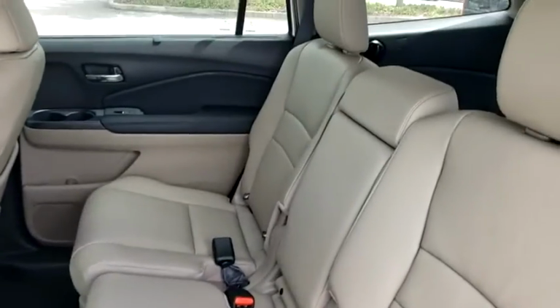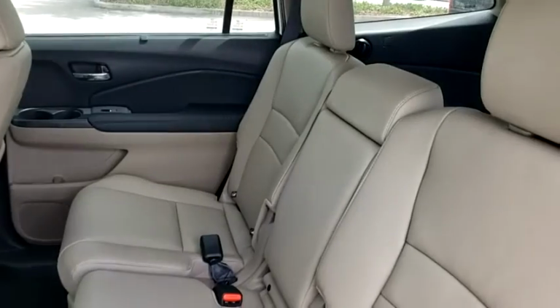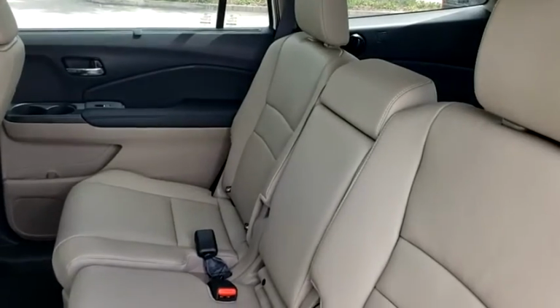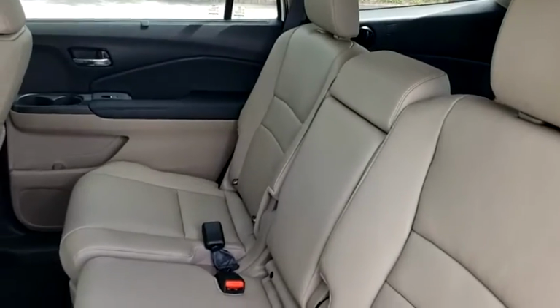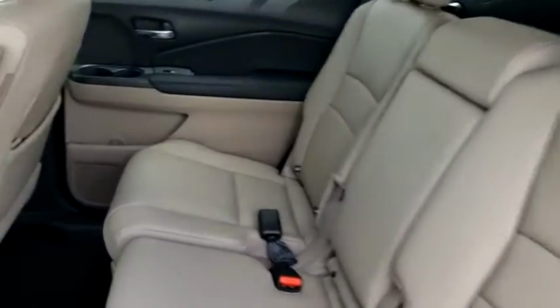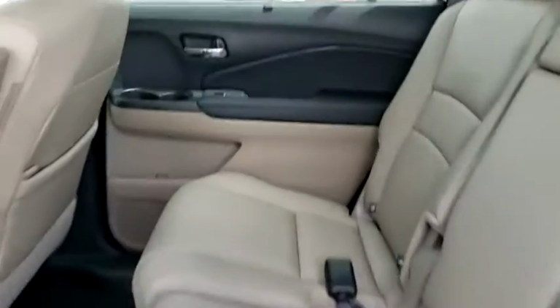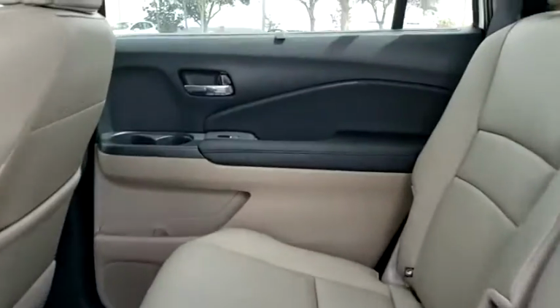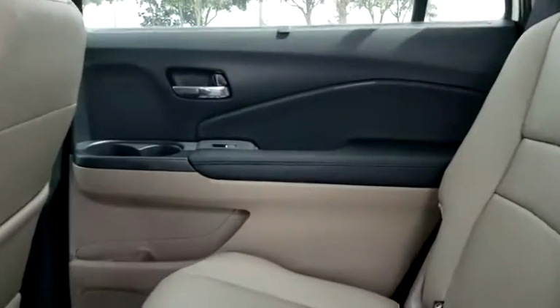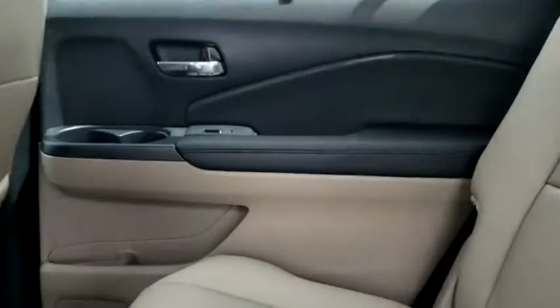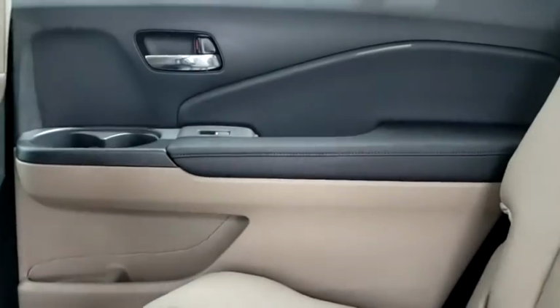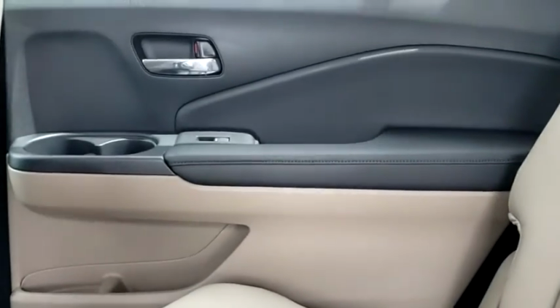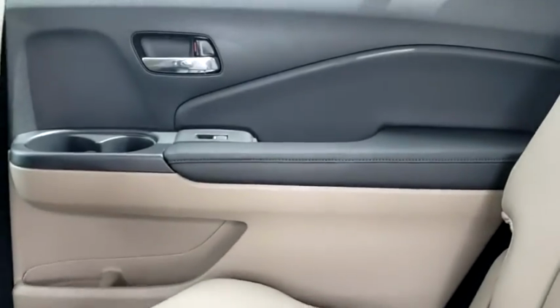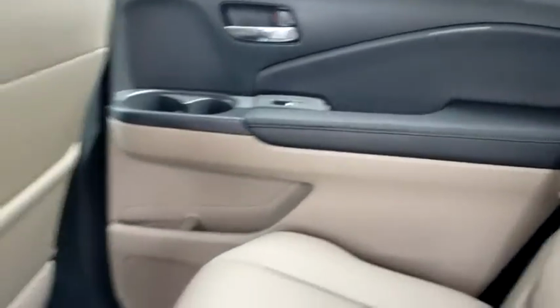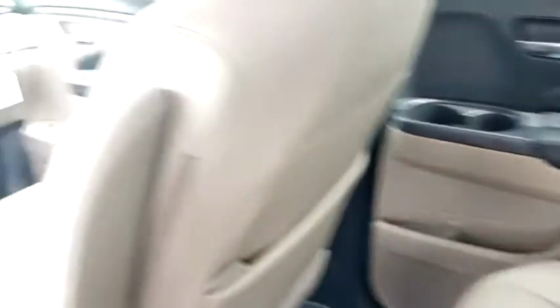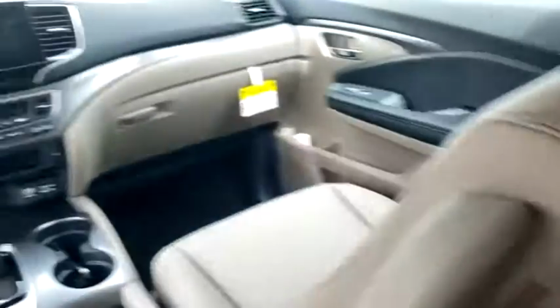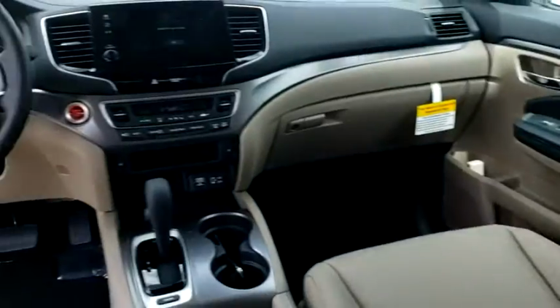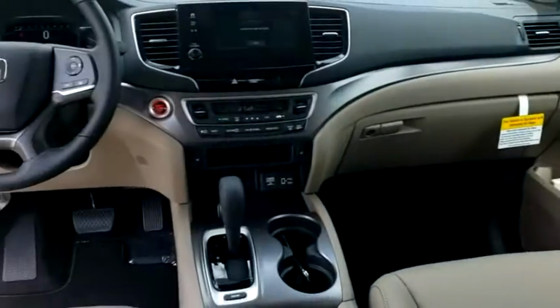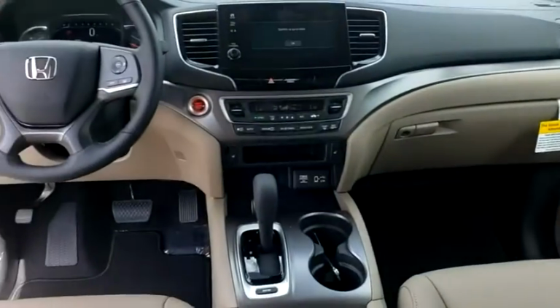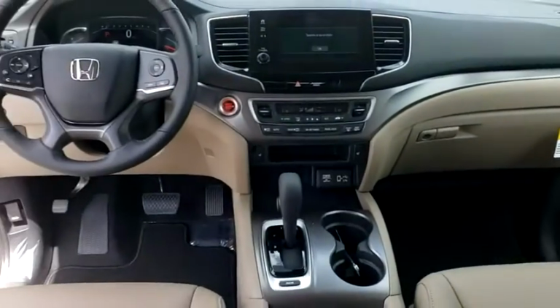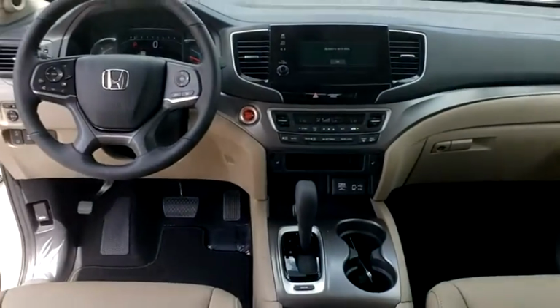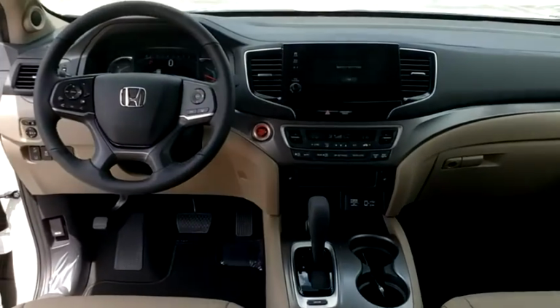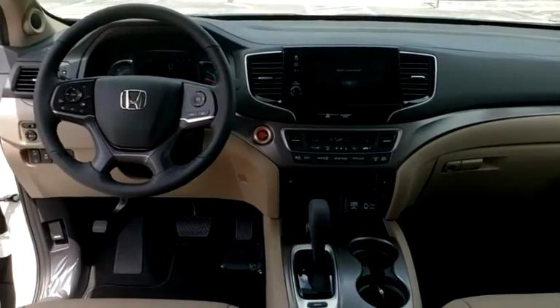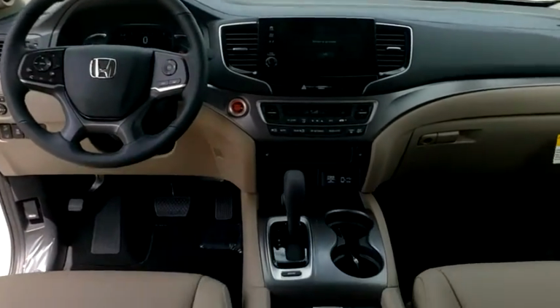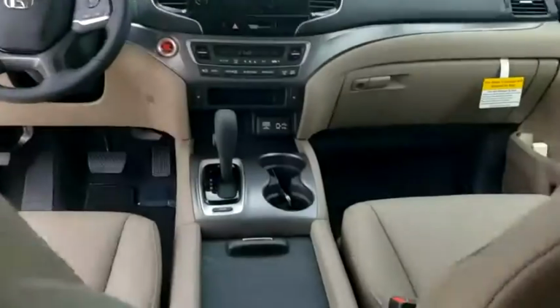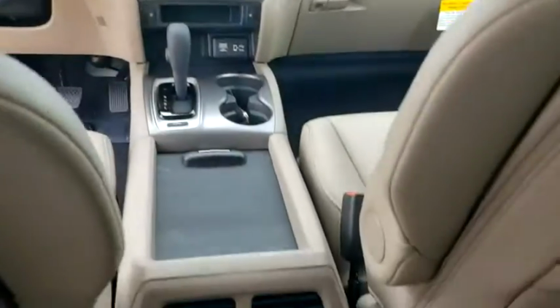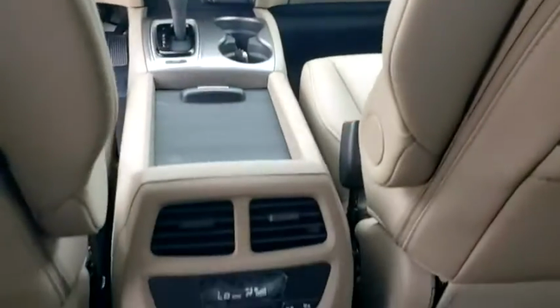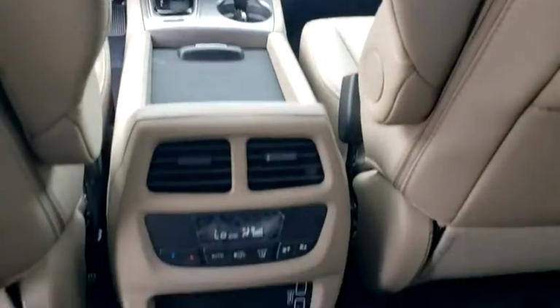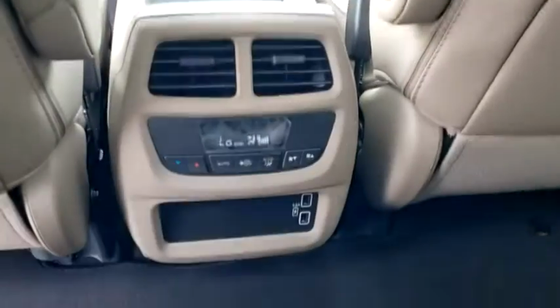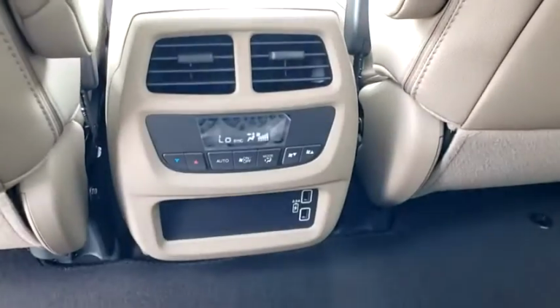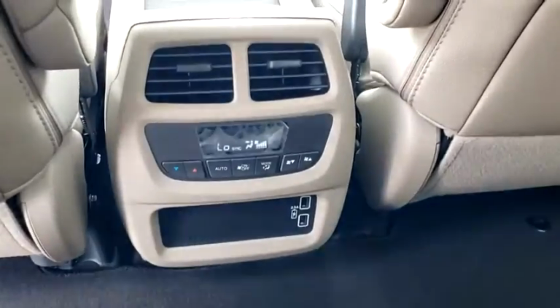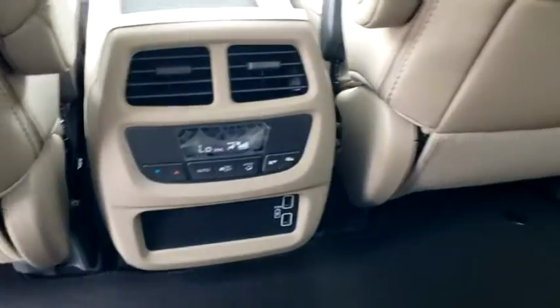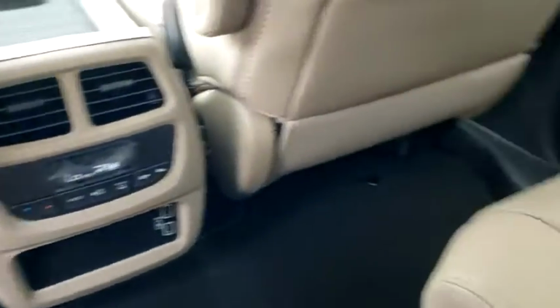Lane departure warning, leather wrapped steering wheel, Bluetooth, adjustable steering wheel, power steering, cruise control, four wheel disc brakes, auto dimming rear view mirror, floor mats, keyless start.